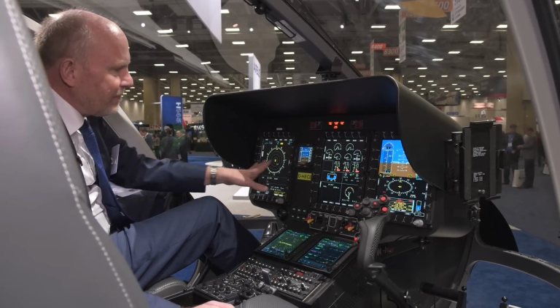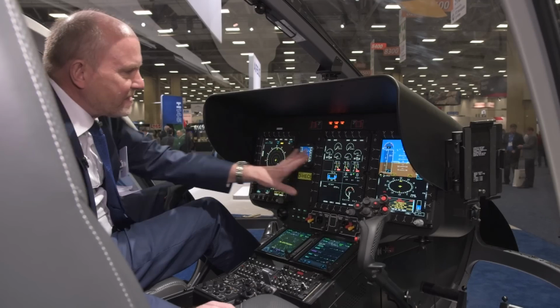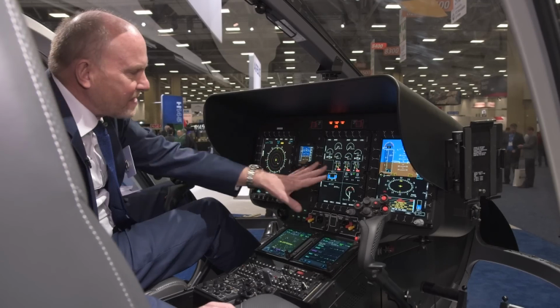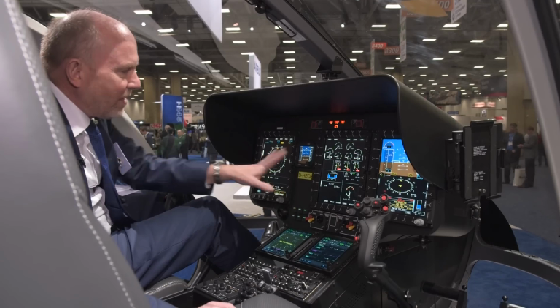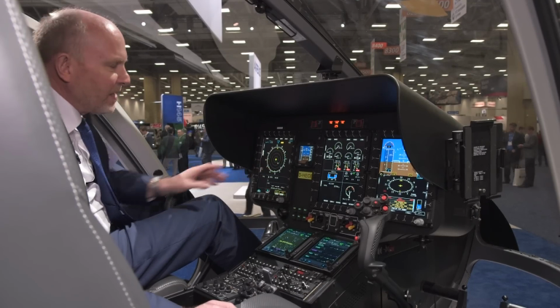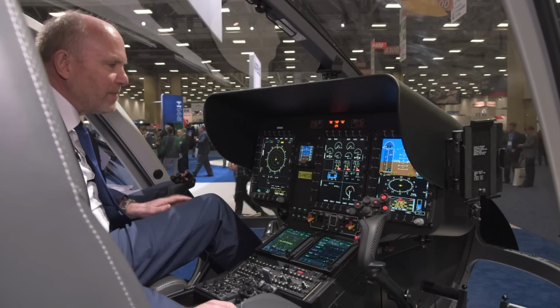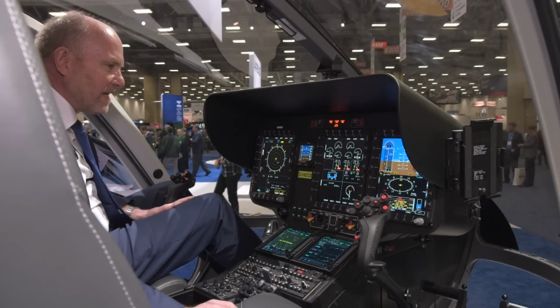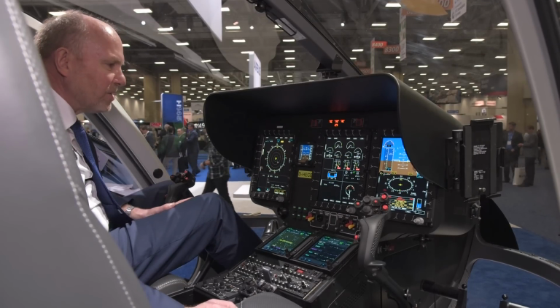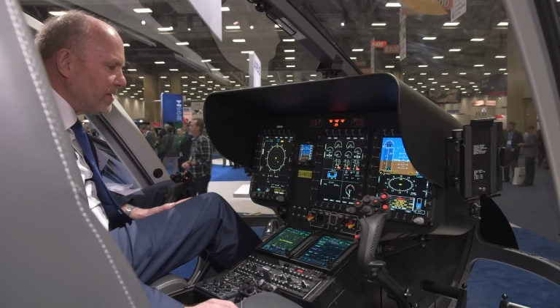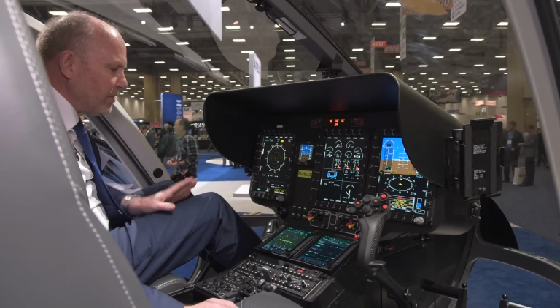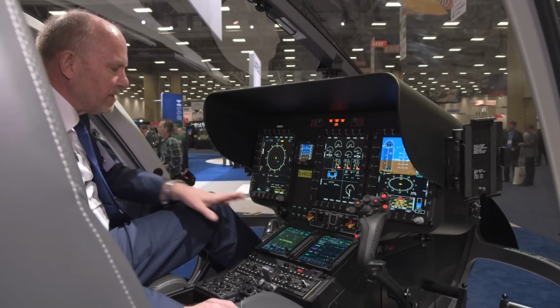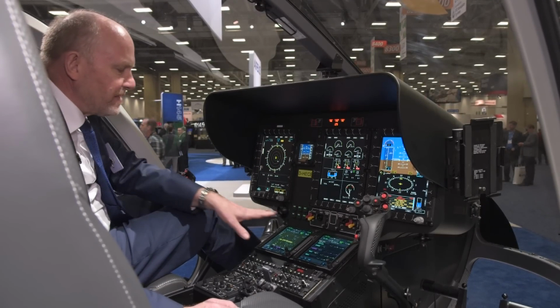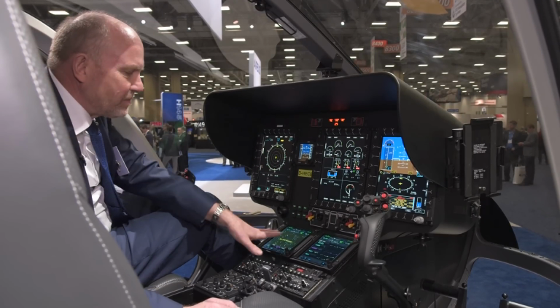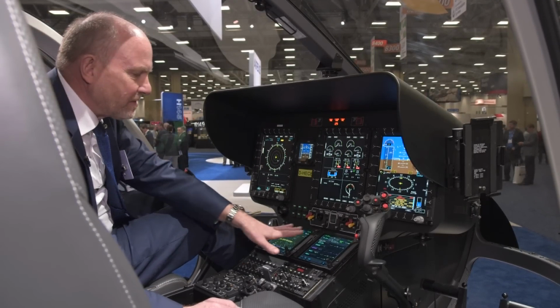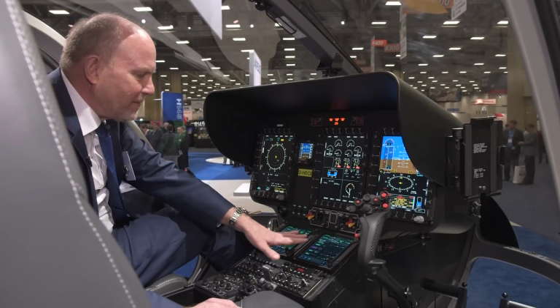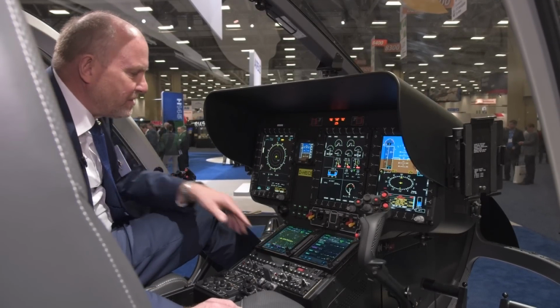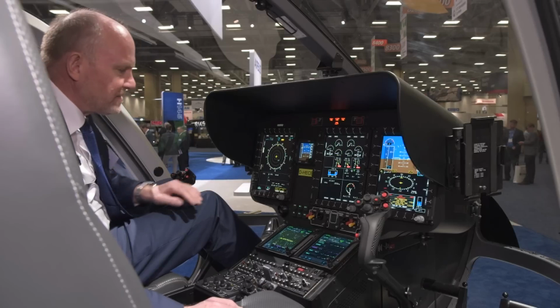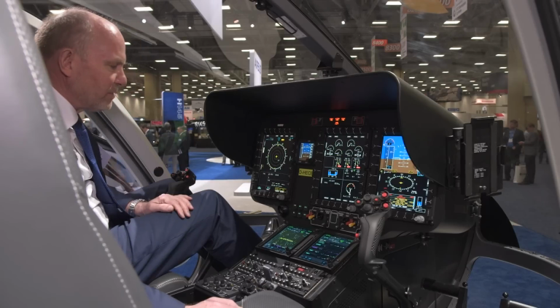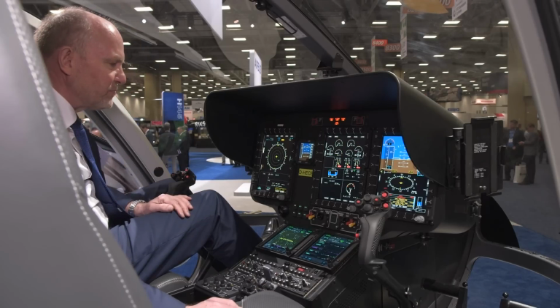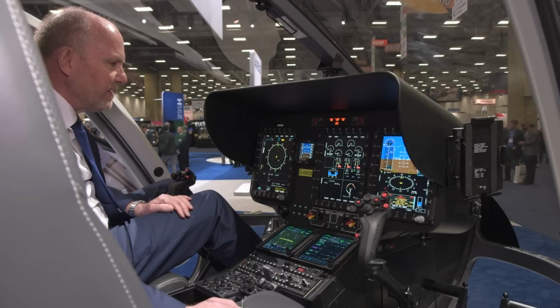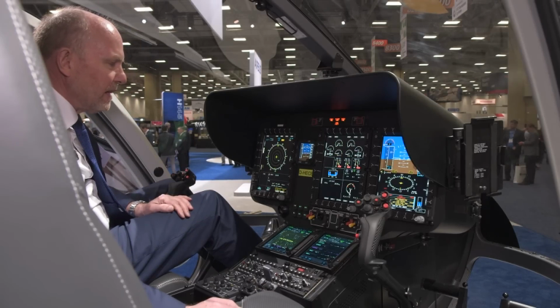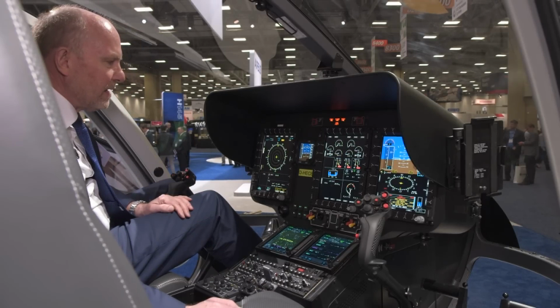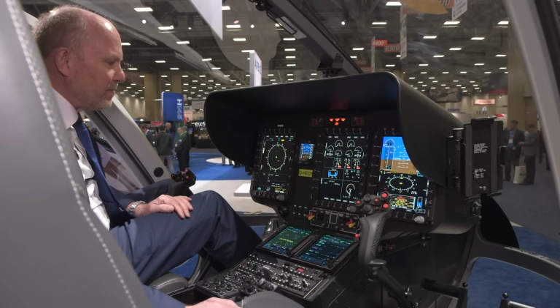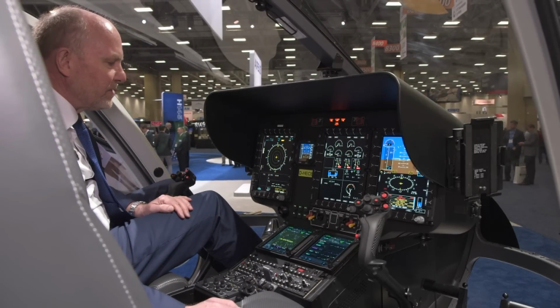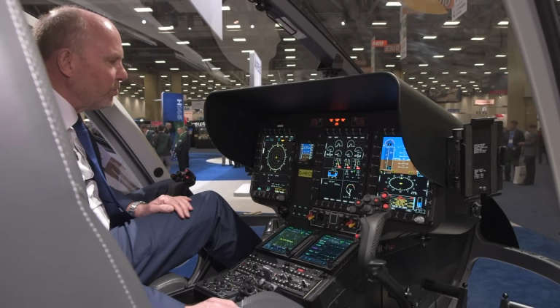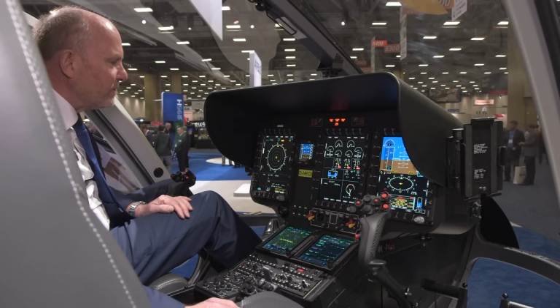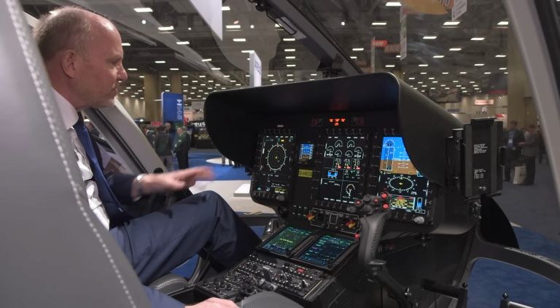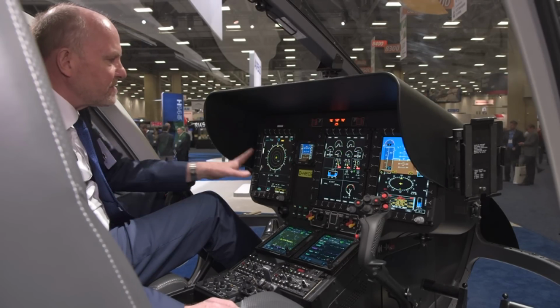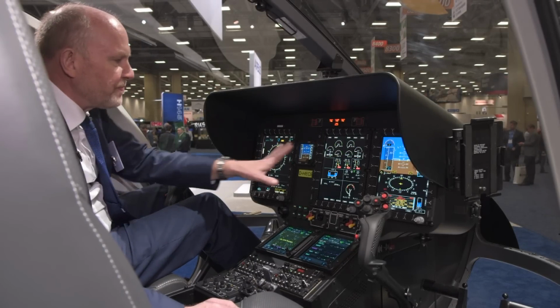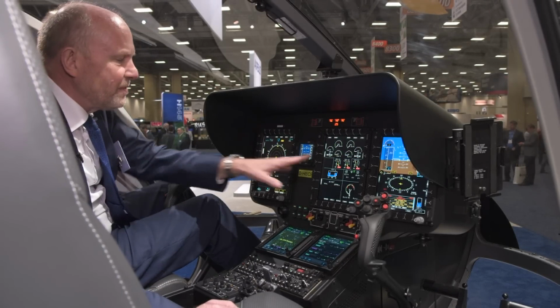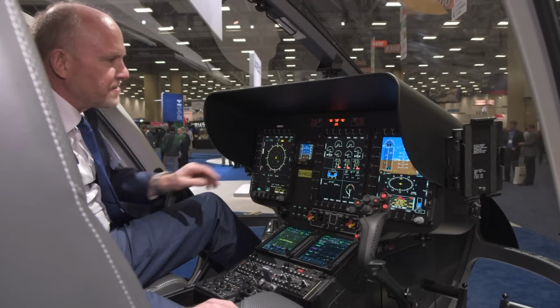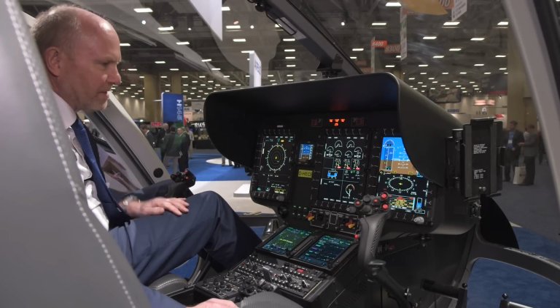This is our Airbus technology. We interface it with the Garmin GTM 750. But the new innovation is in this system.